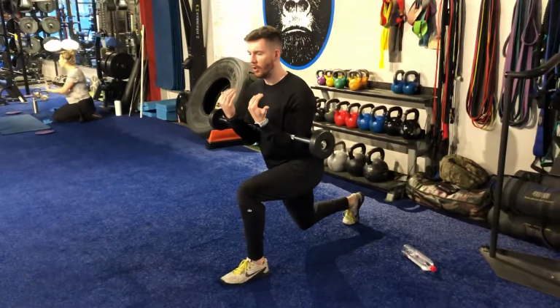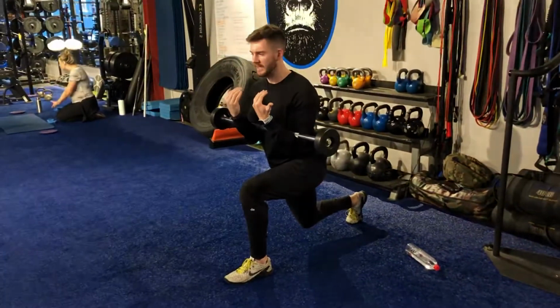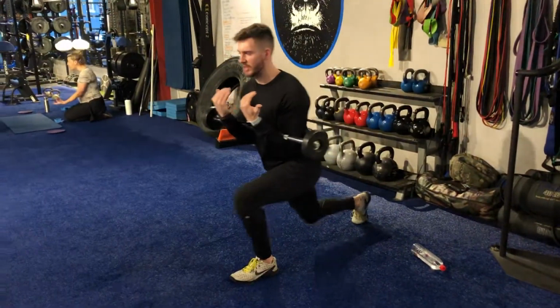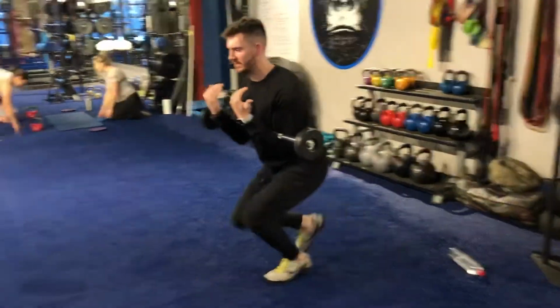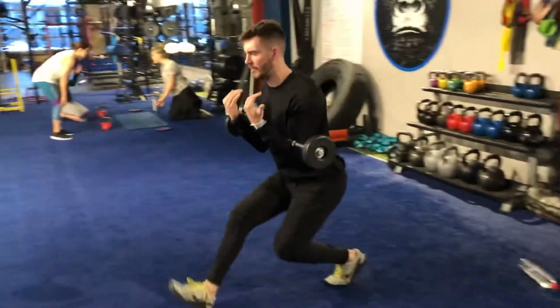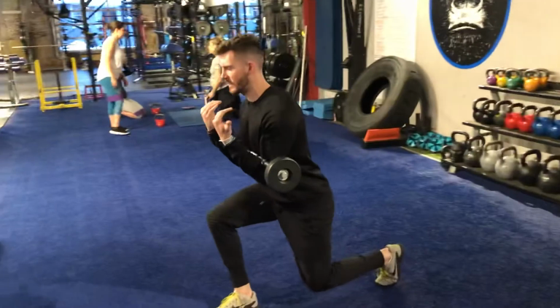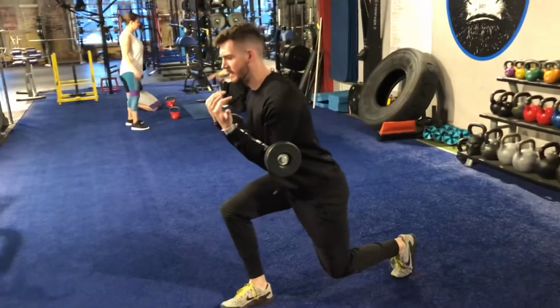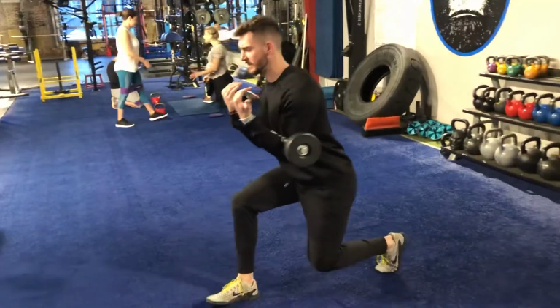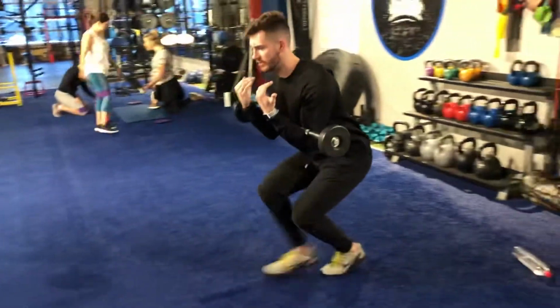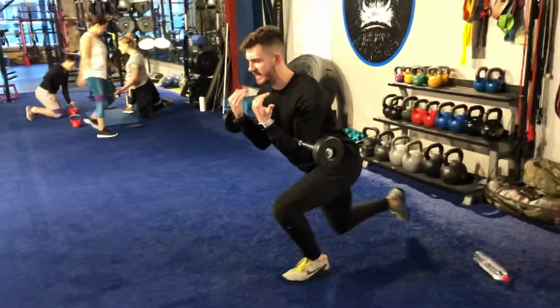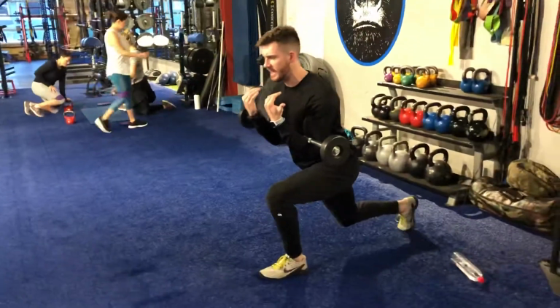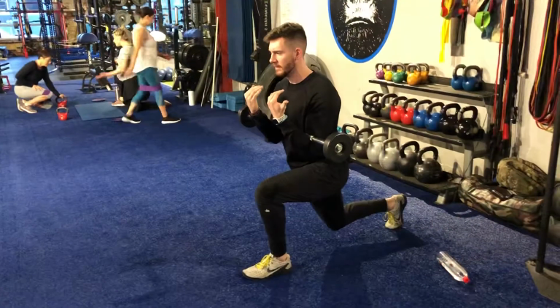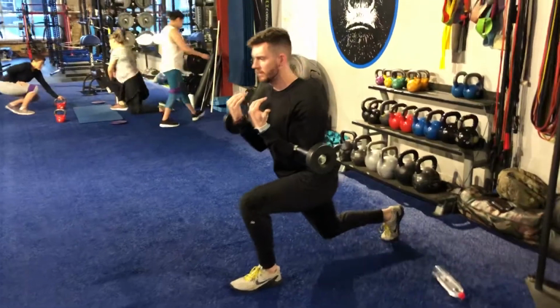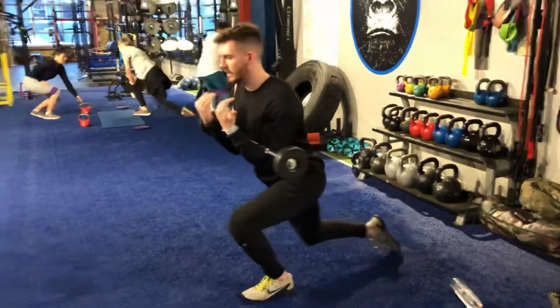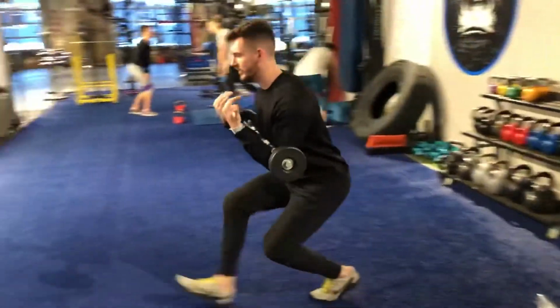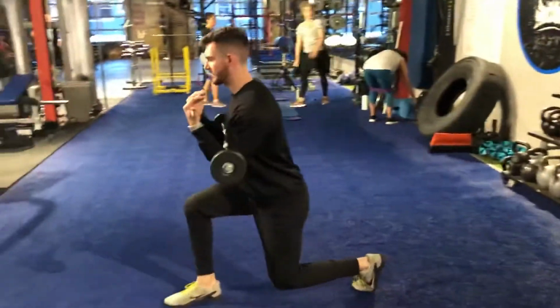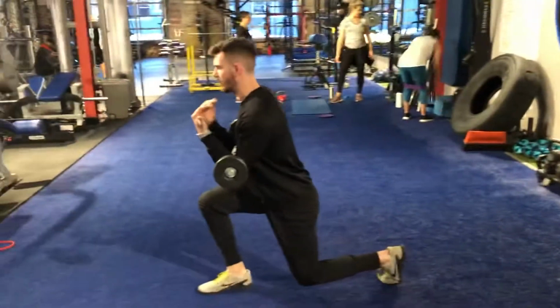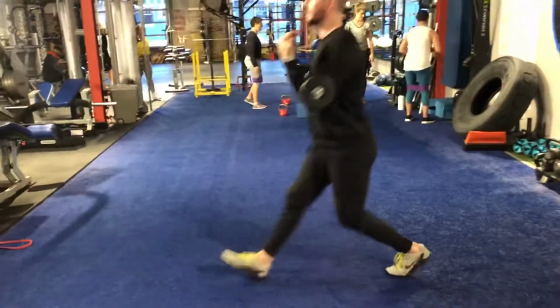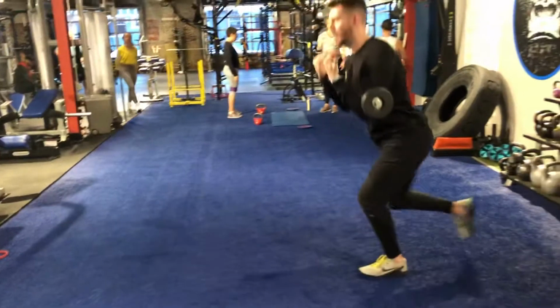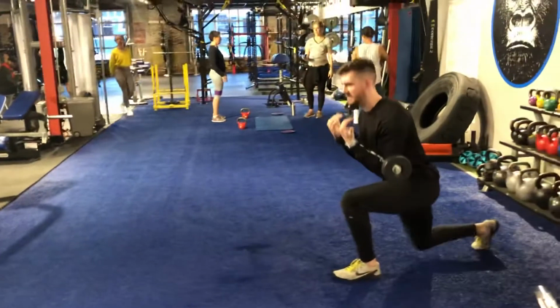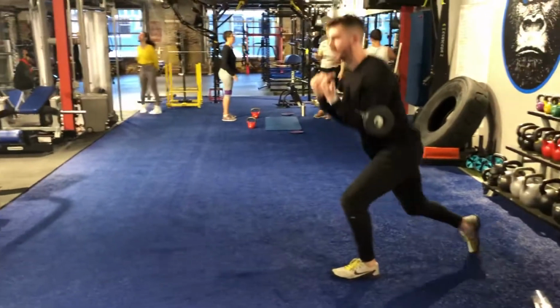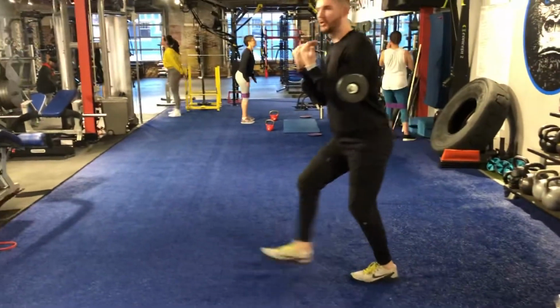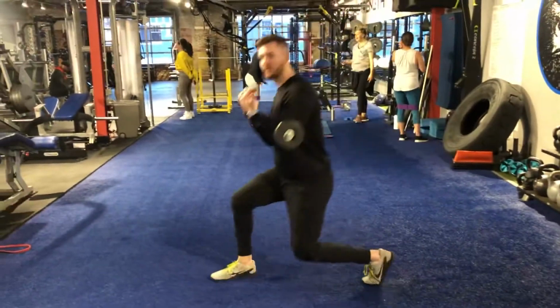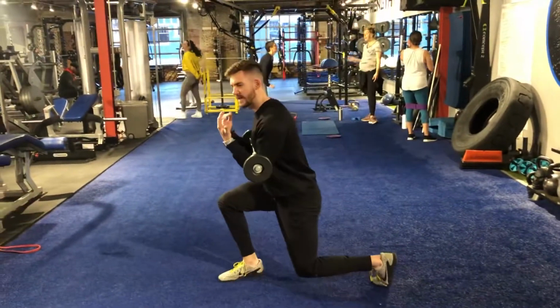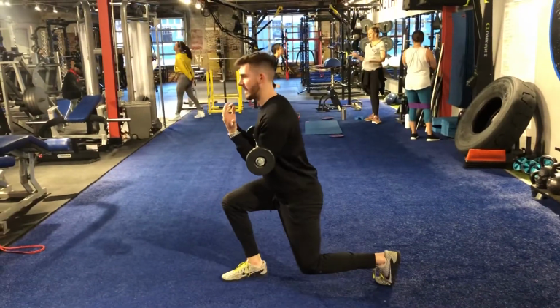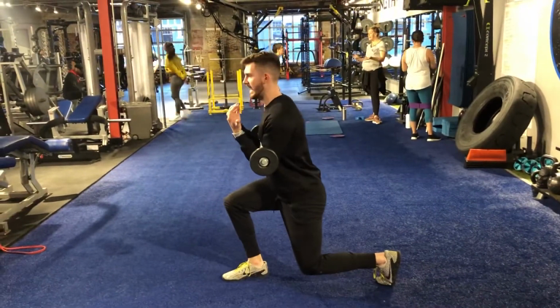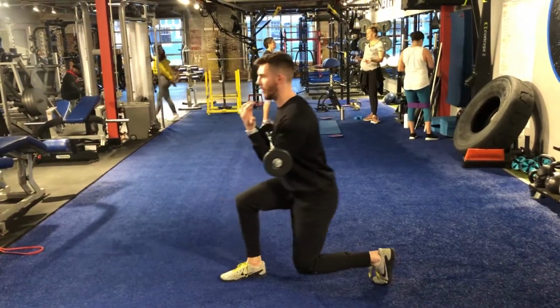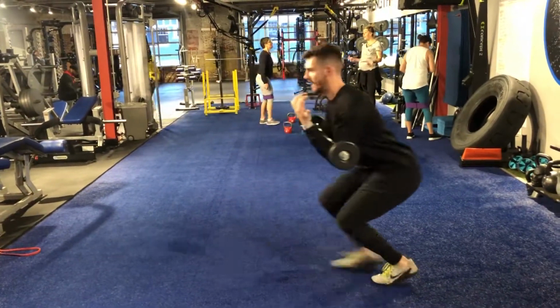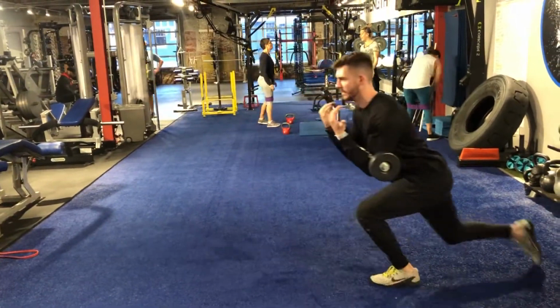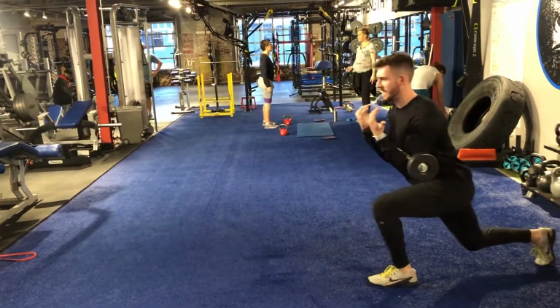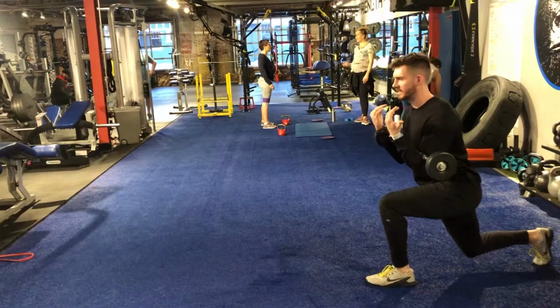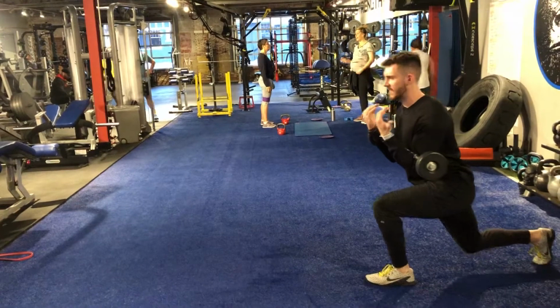The goal is to keep the chest nice and proud the whole time. Stay rigid, stay tight. Long and low steps. I don't want to come up and down trying to switch from side to side — staying low the whole time. Stay in constant tension.